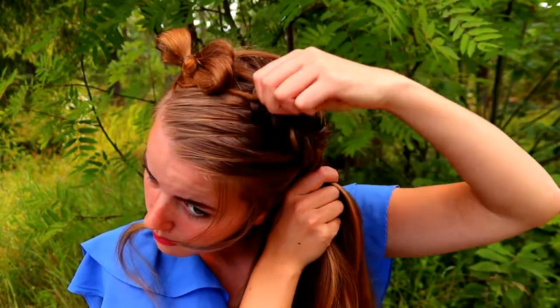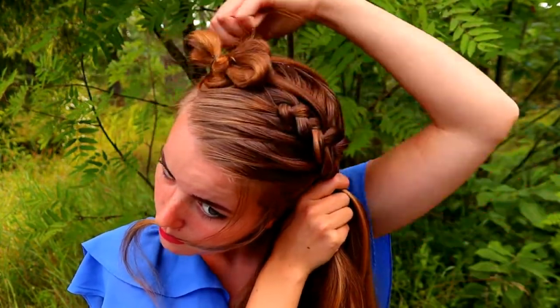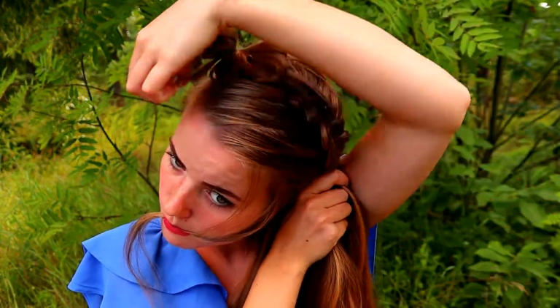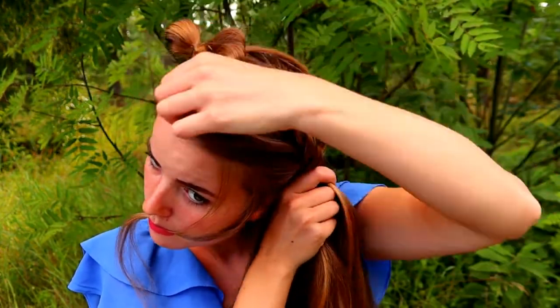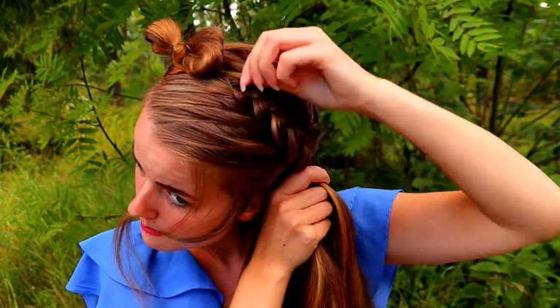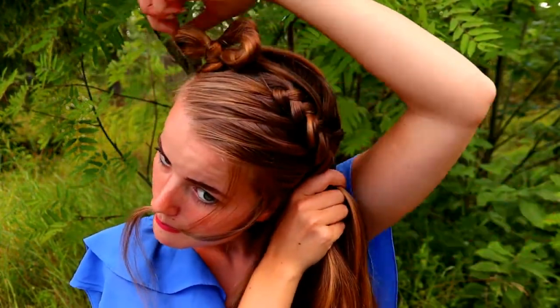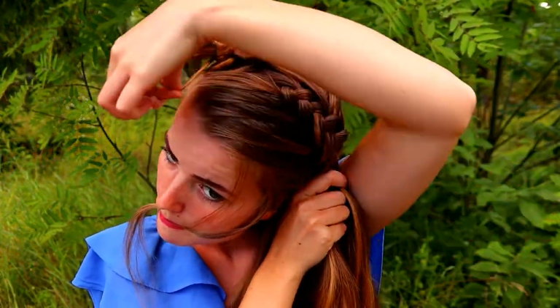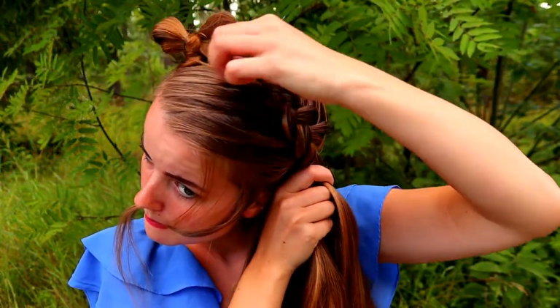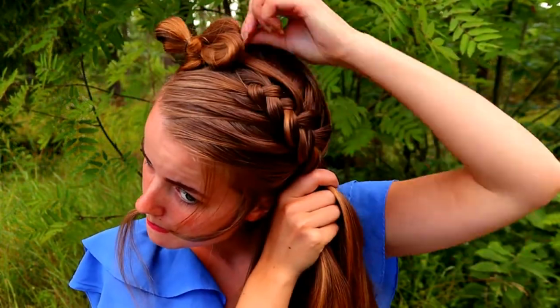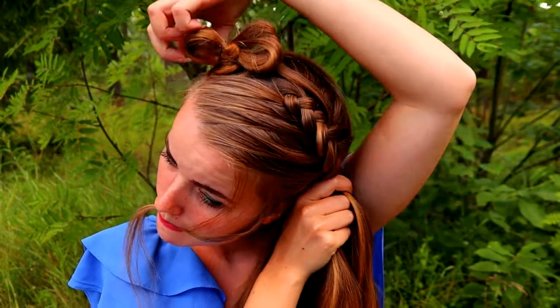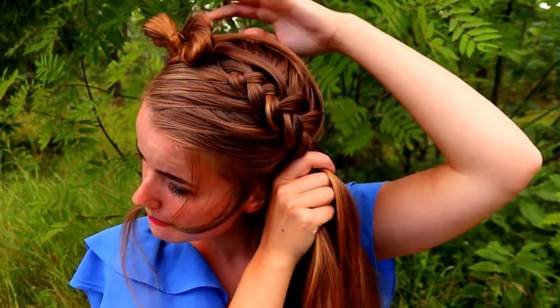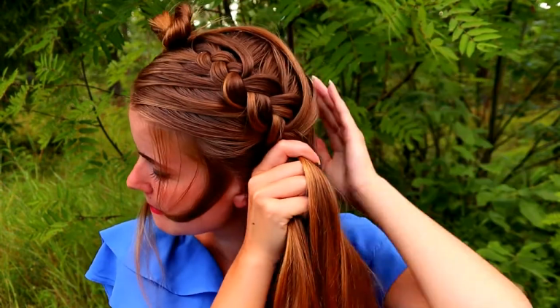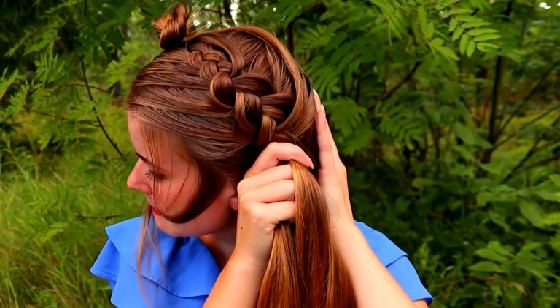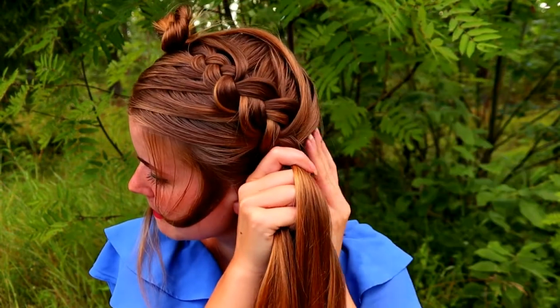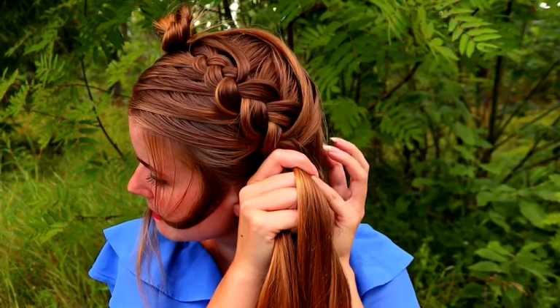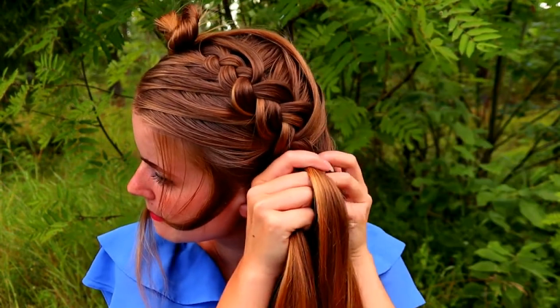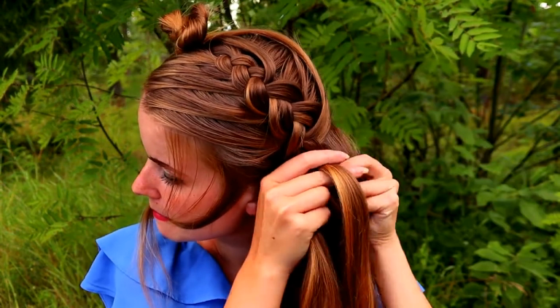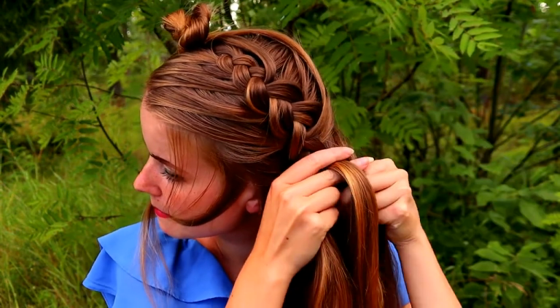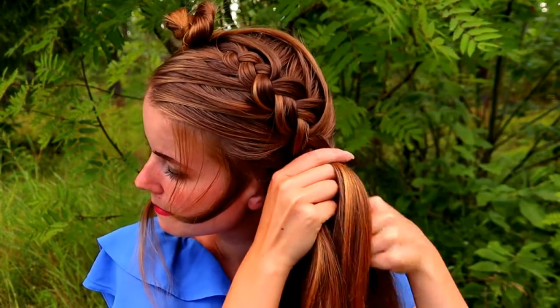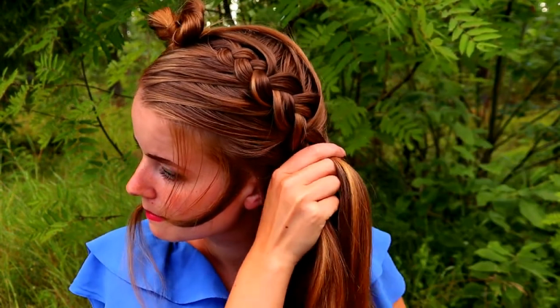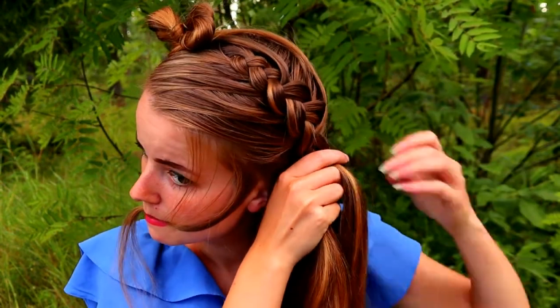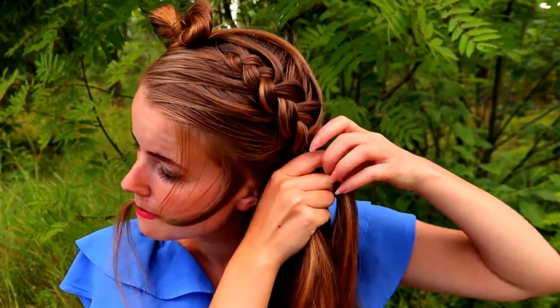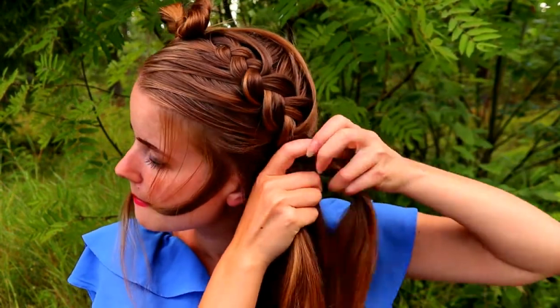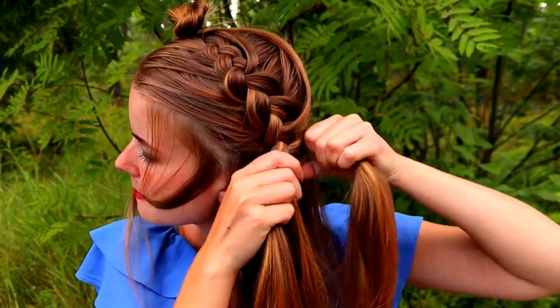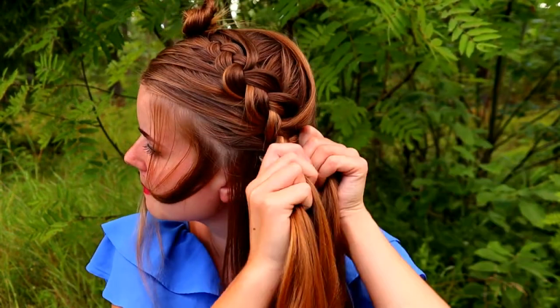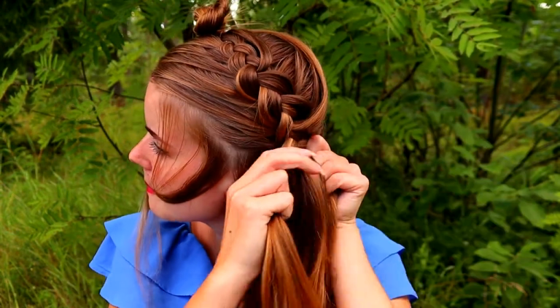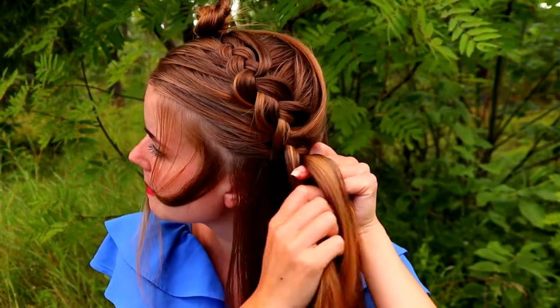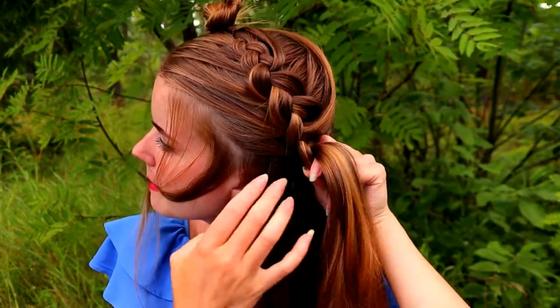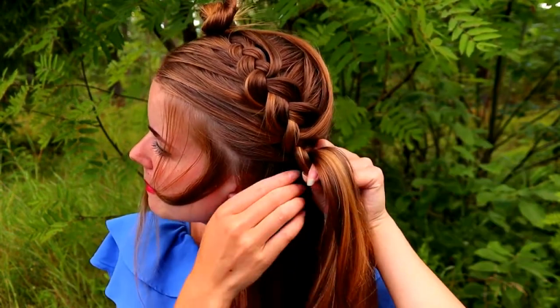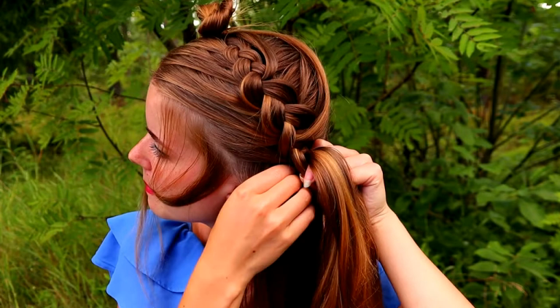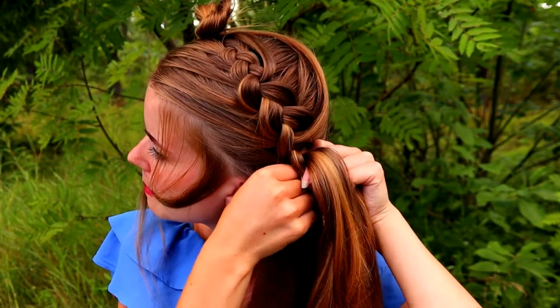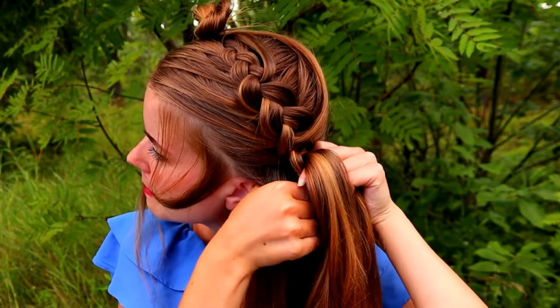Here I leave again another piece of hair away and then I continue braiding.